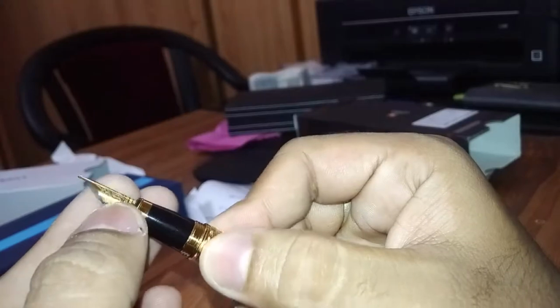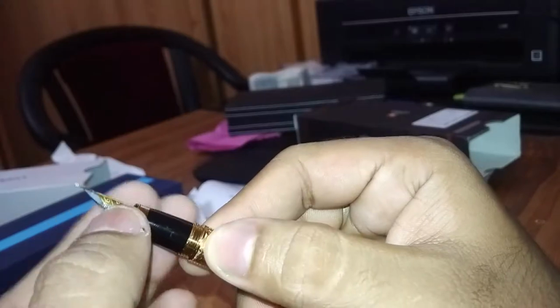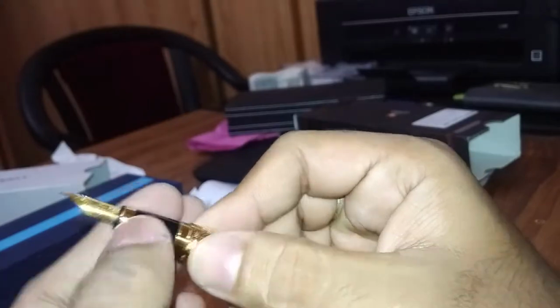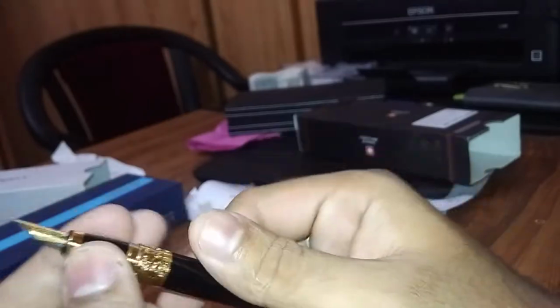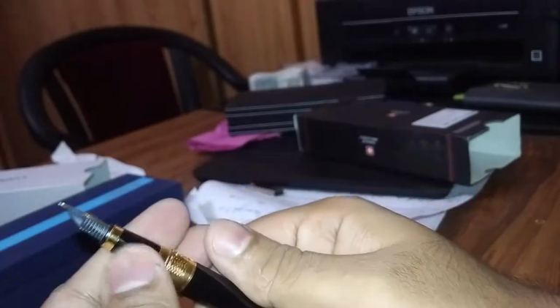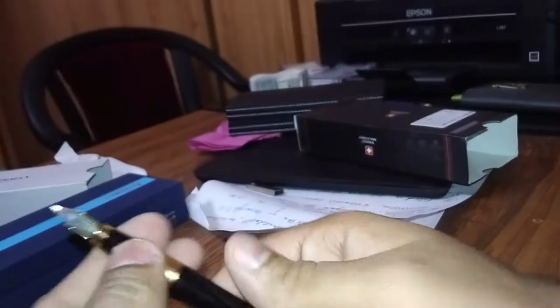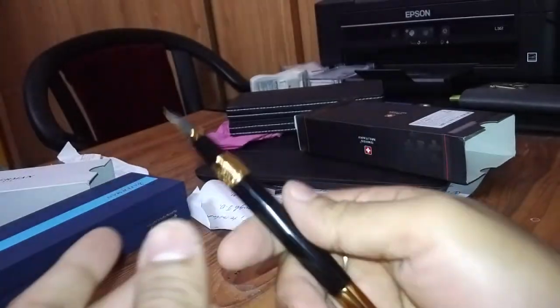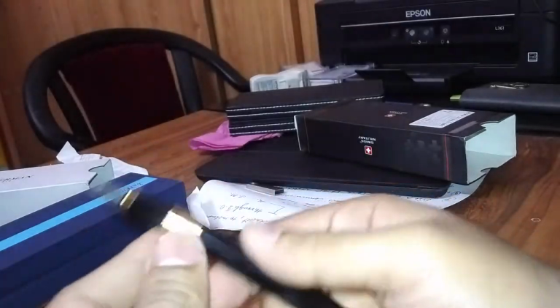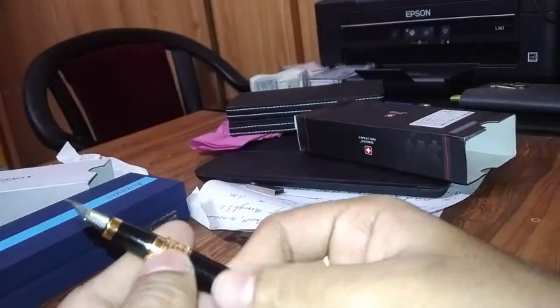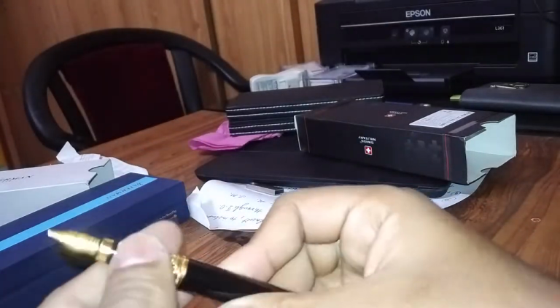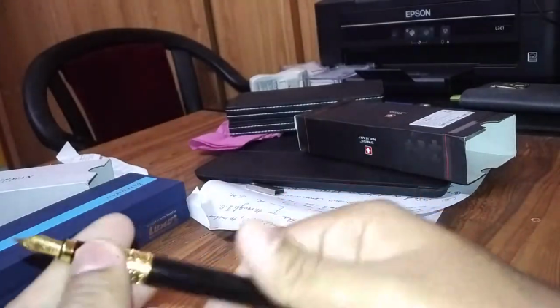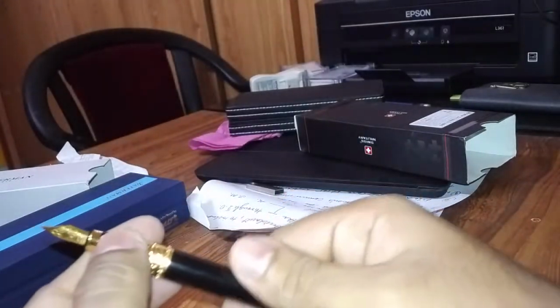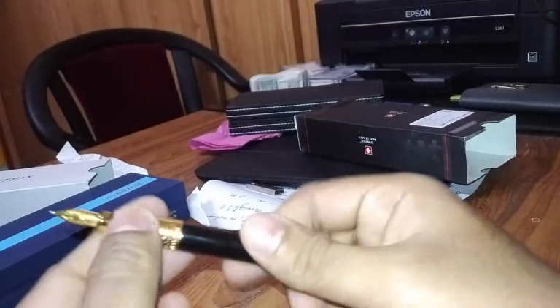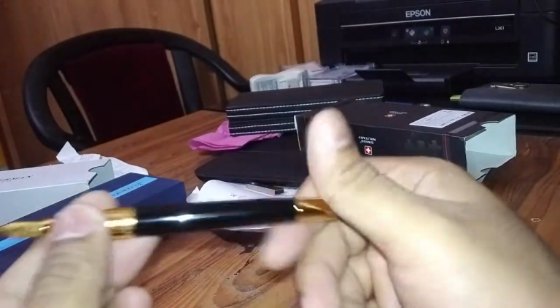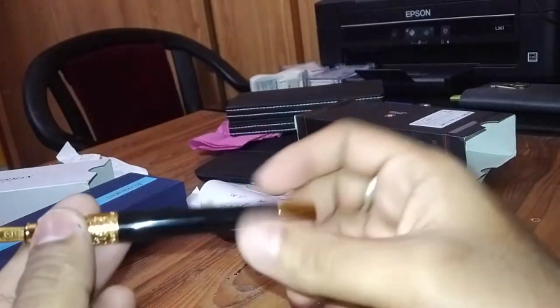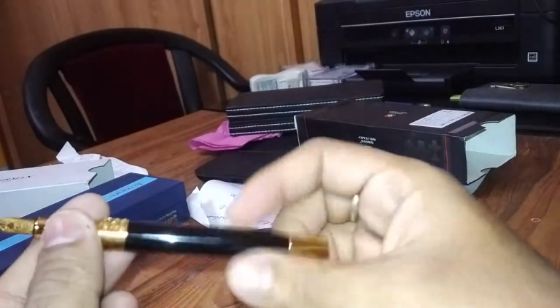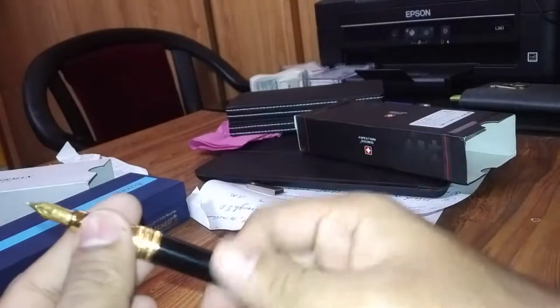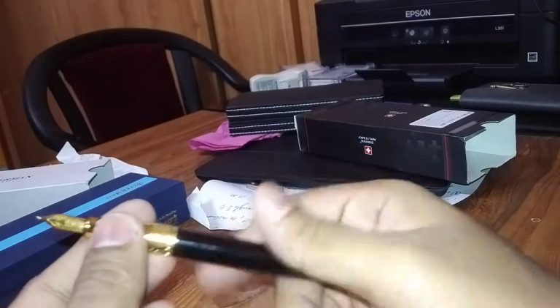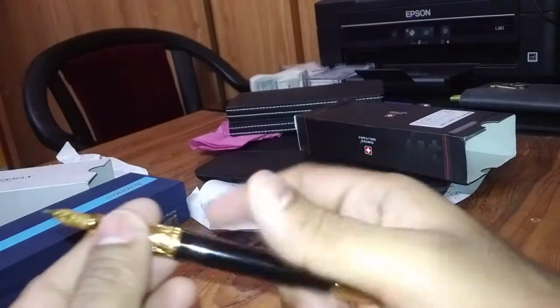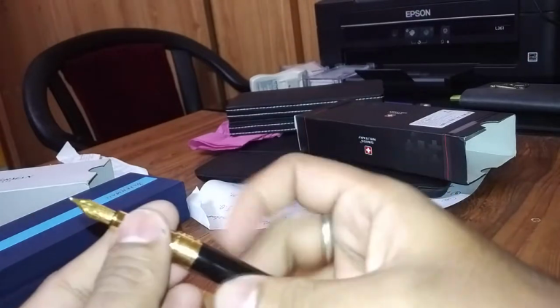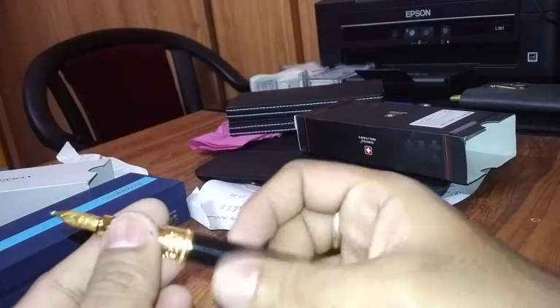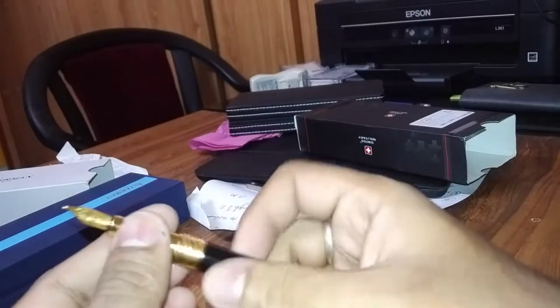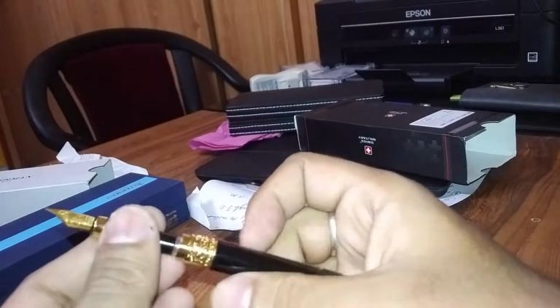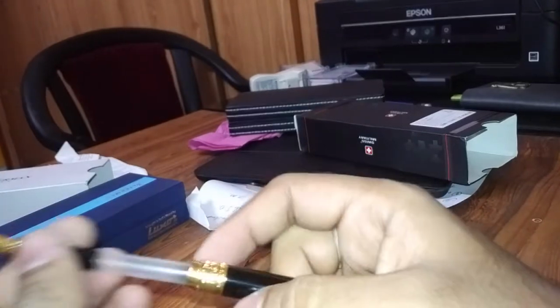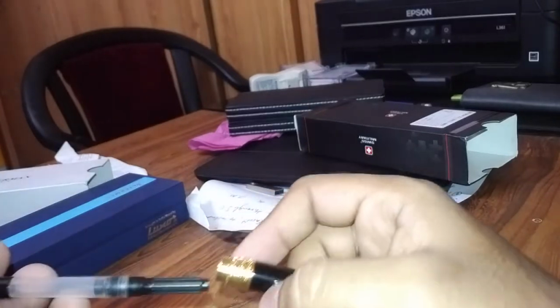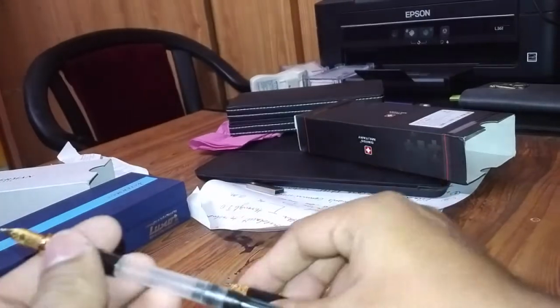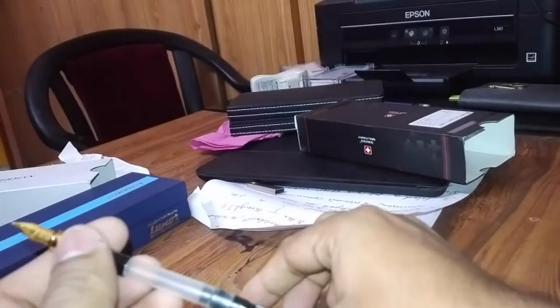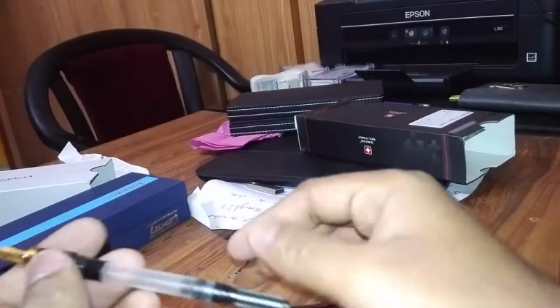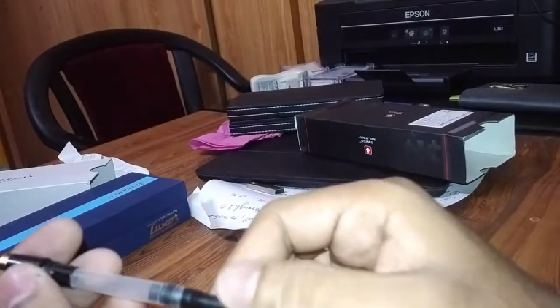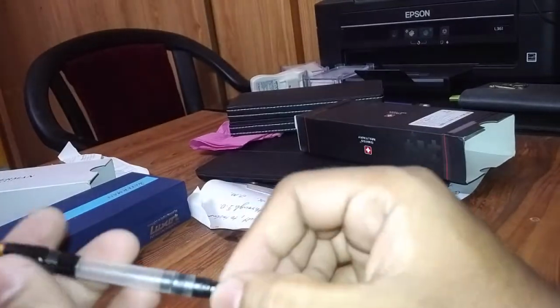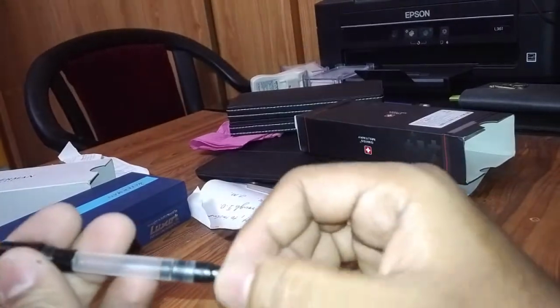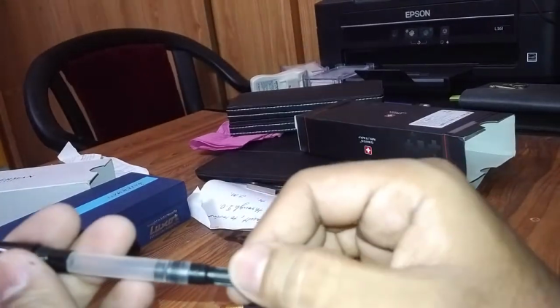Looks pretty awesome and good quality. This pen feels very good quality. Let's open it — the pen is very good quality. Oh my god, what is this?